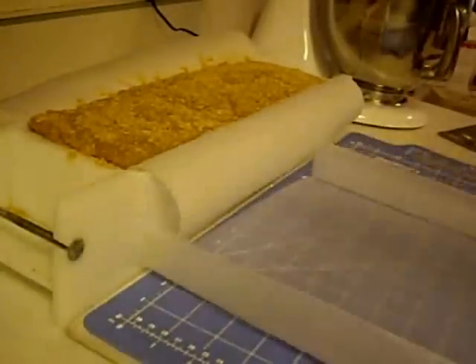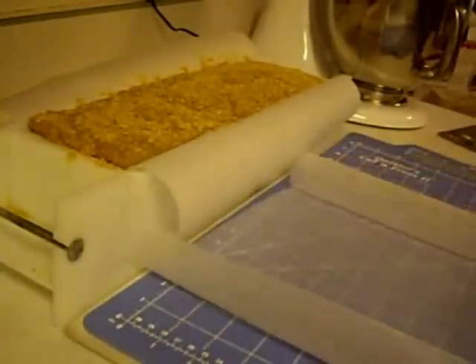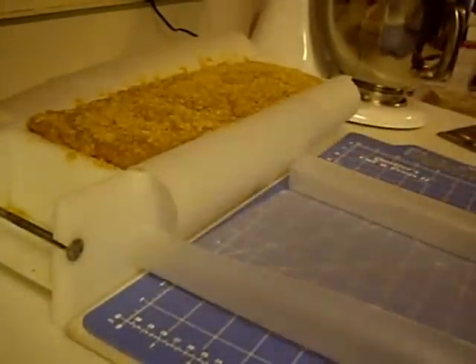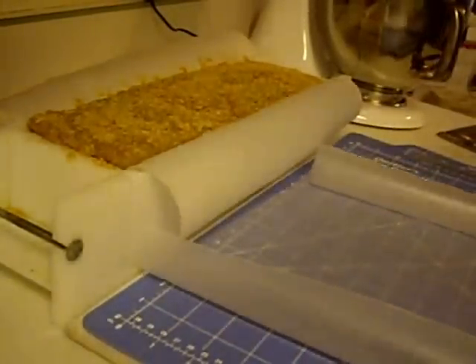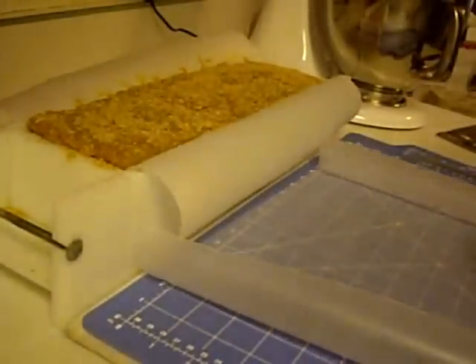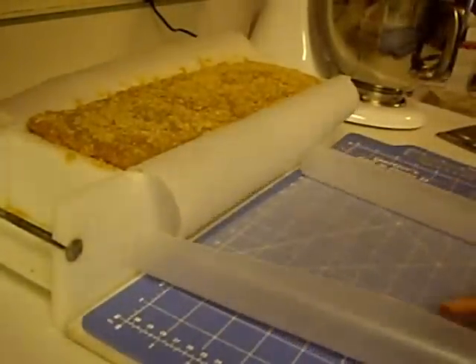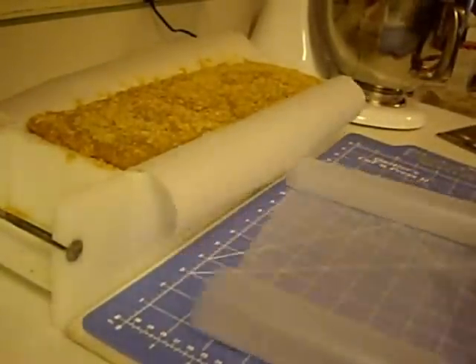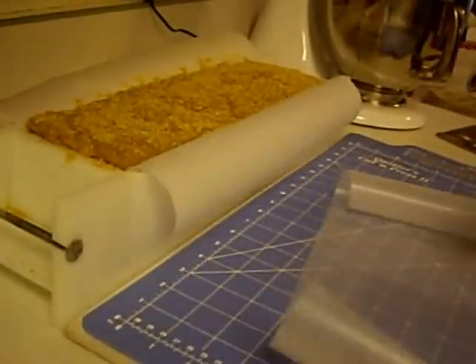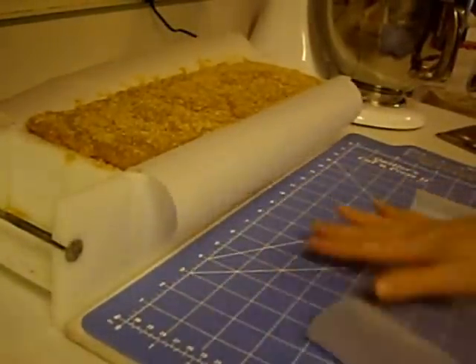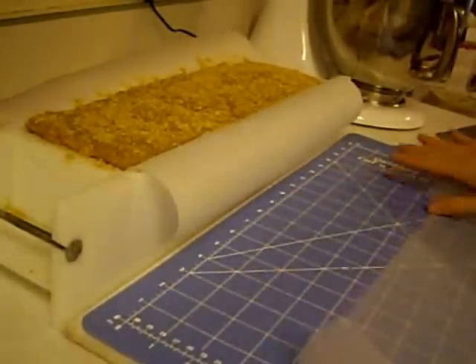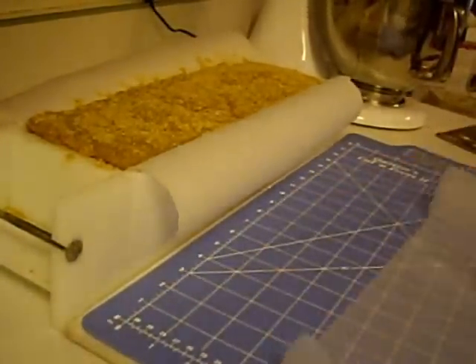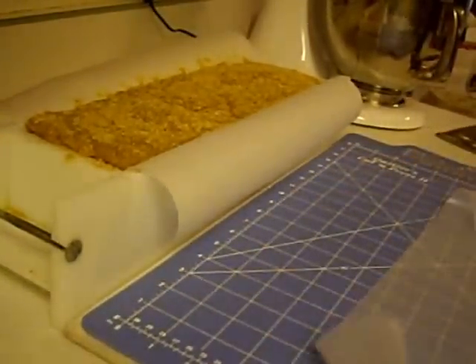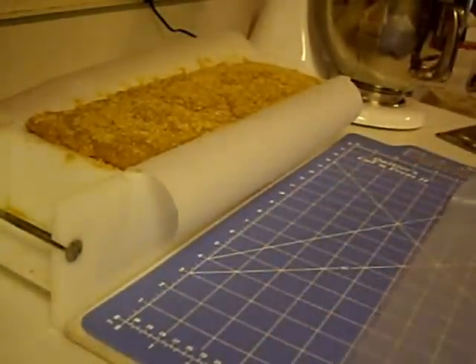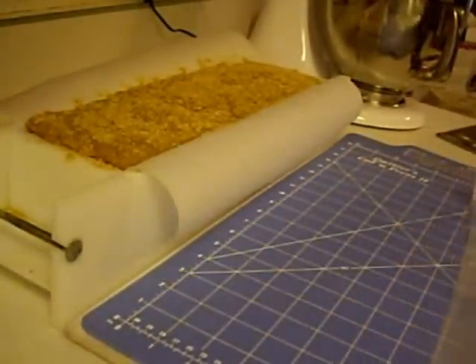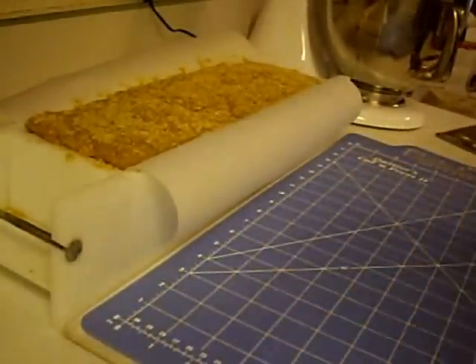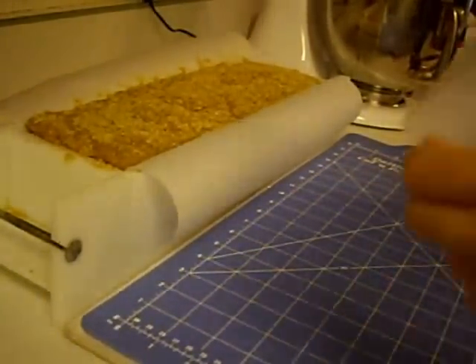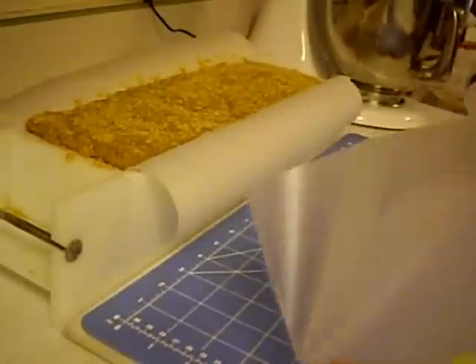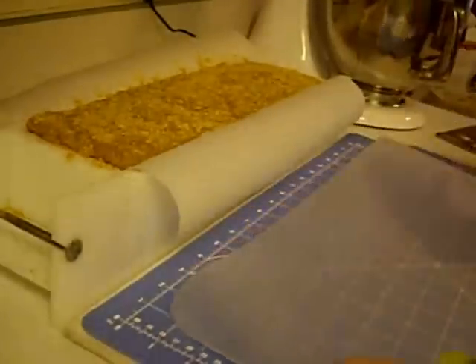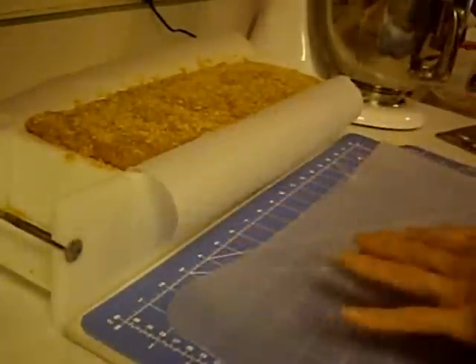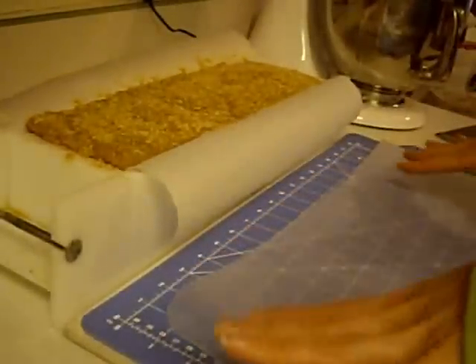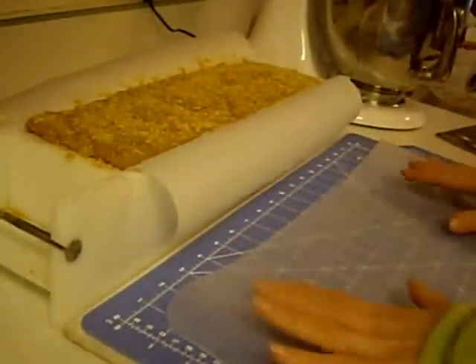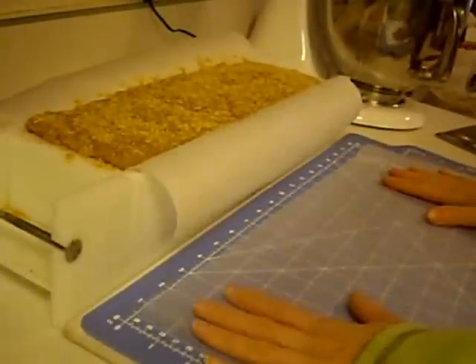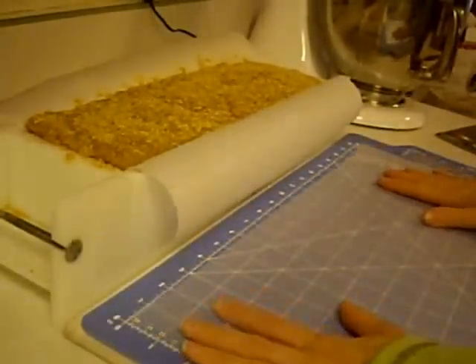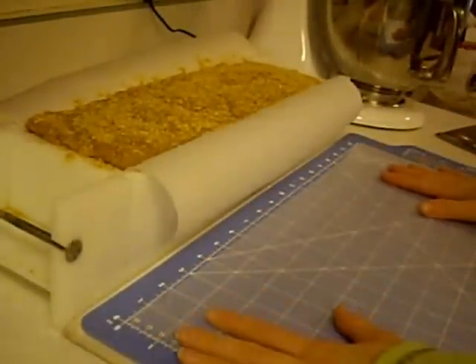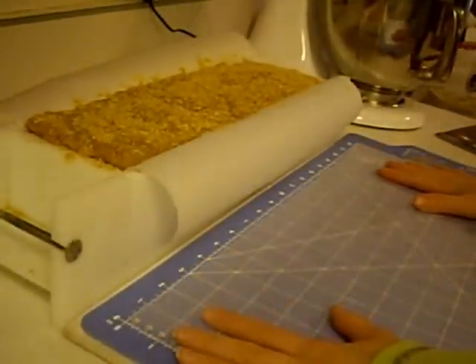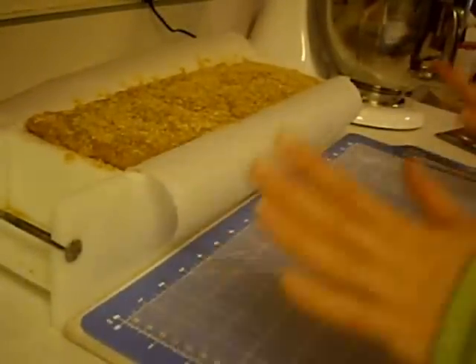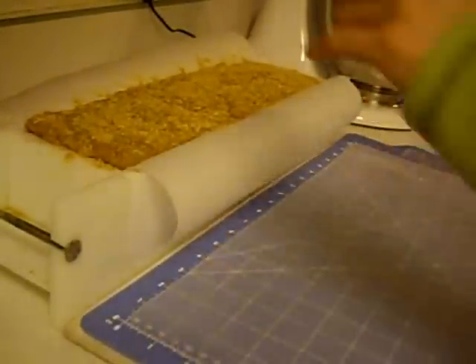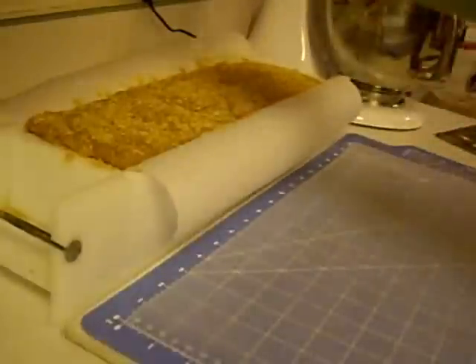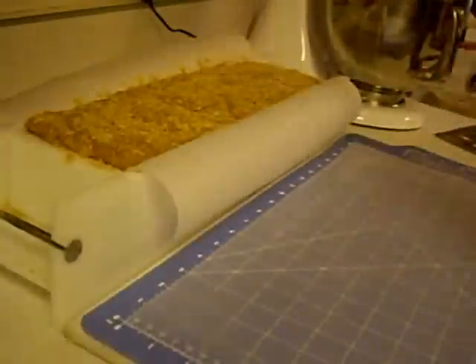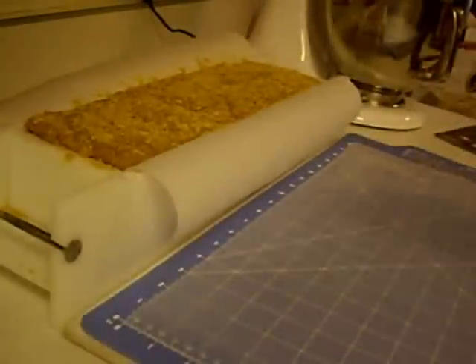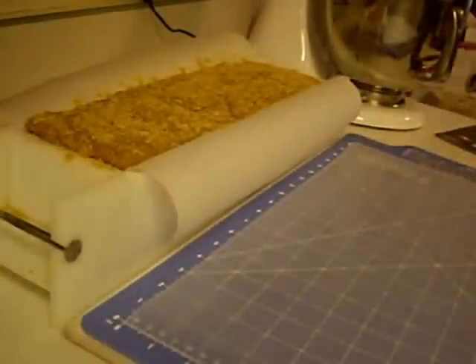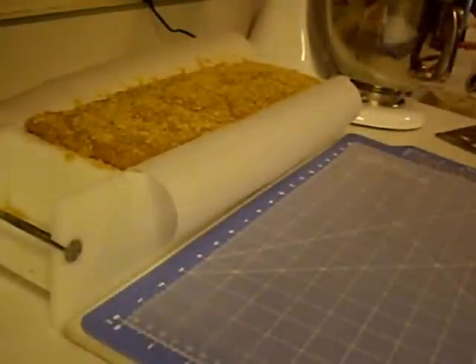This is some wax paper that covers my quilter's cut and press surface that has a grid. I use this grid for measuring while I cut.